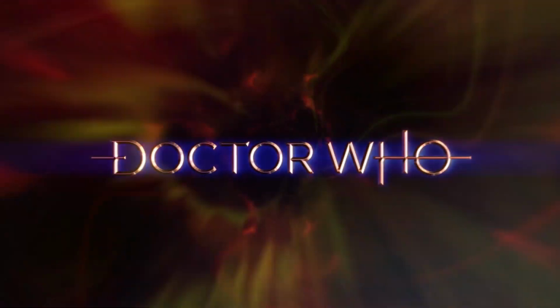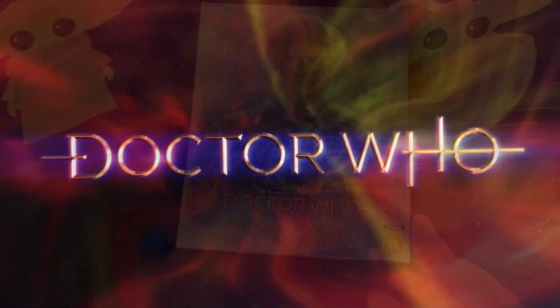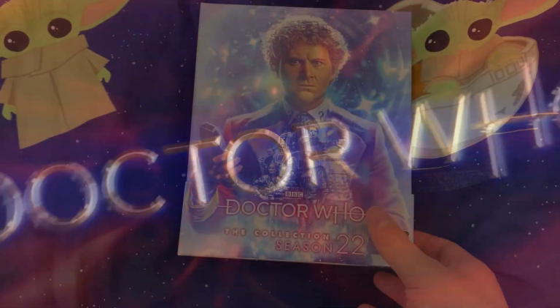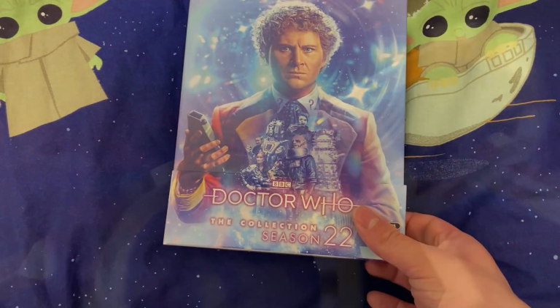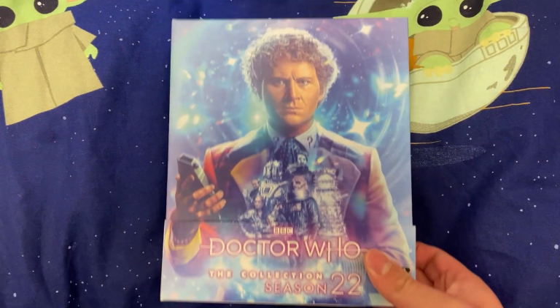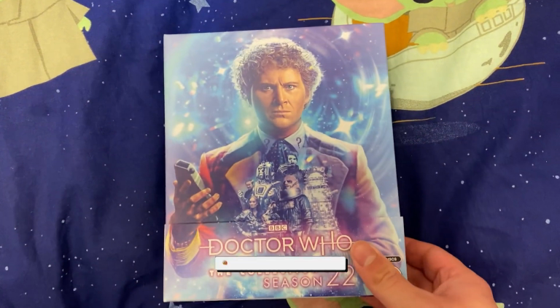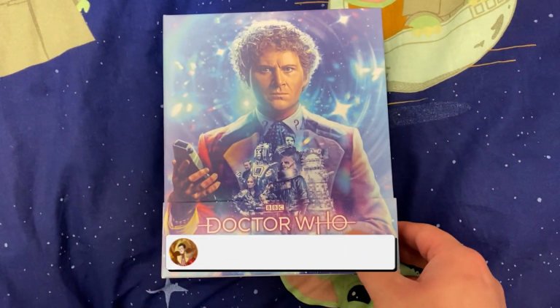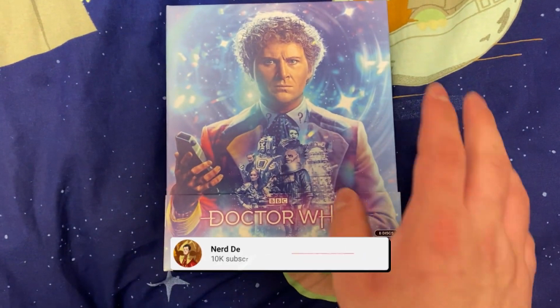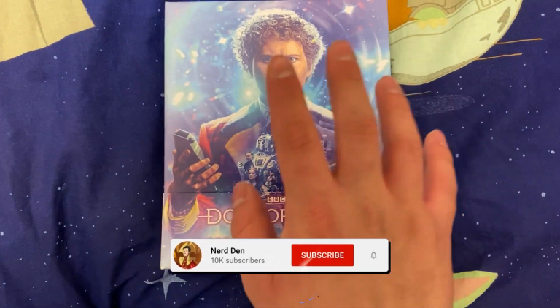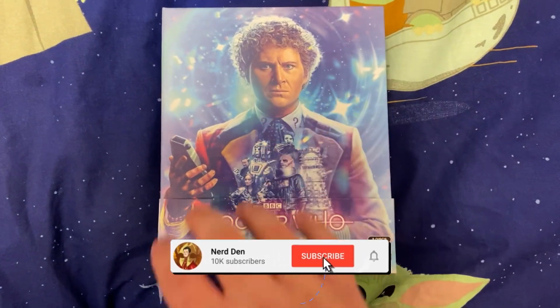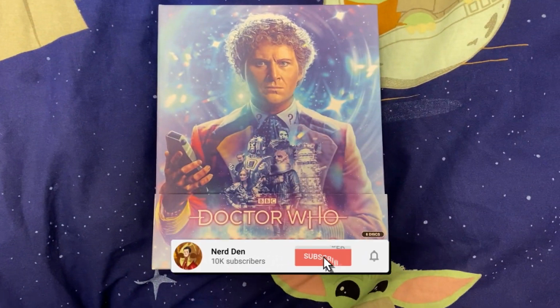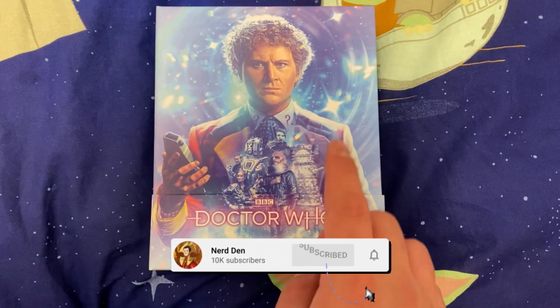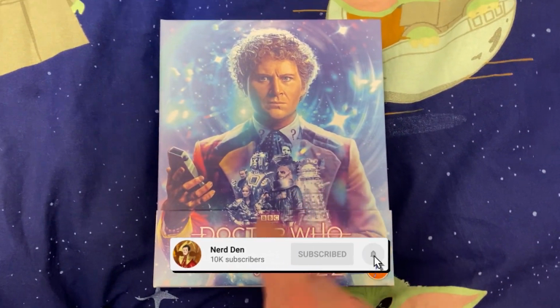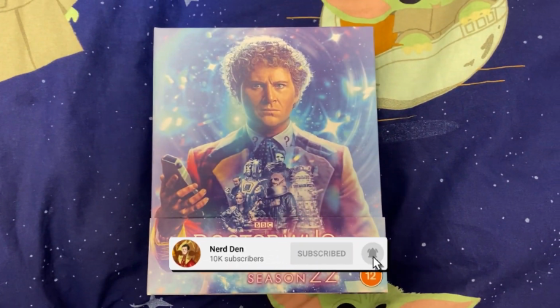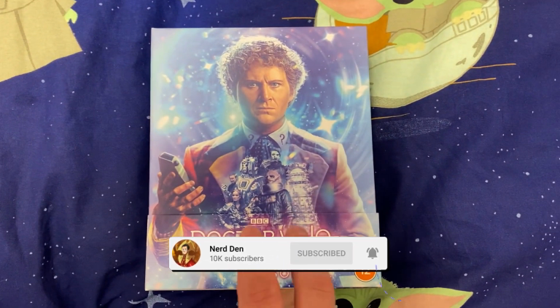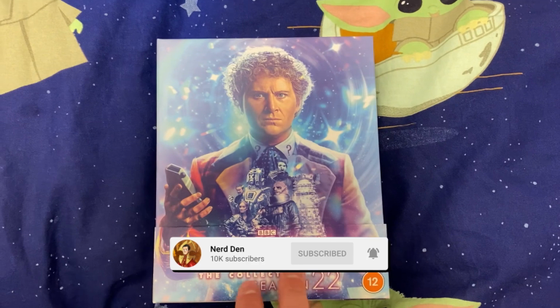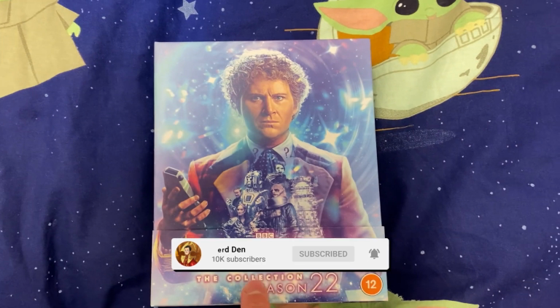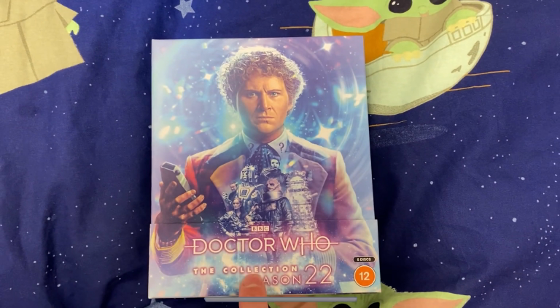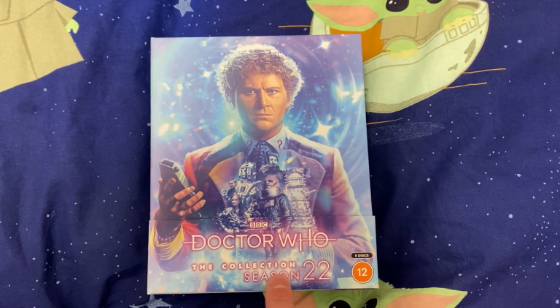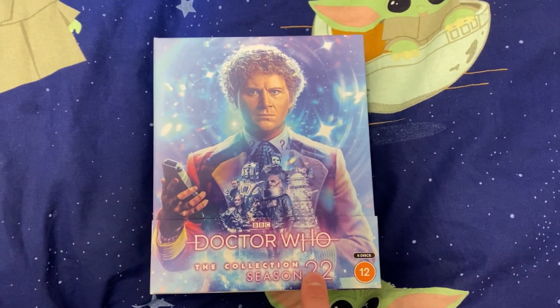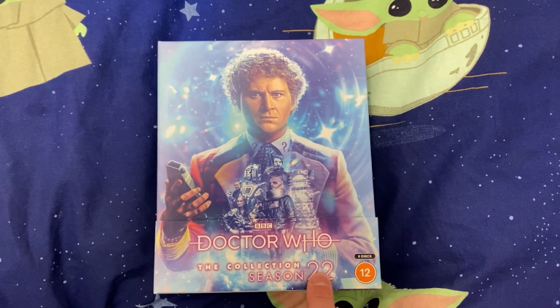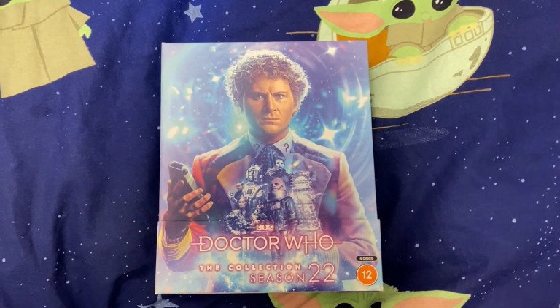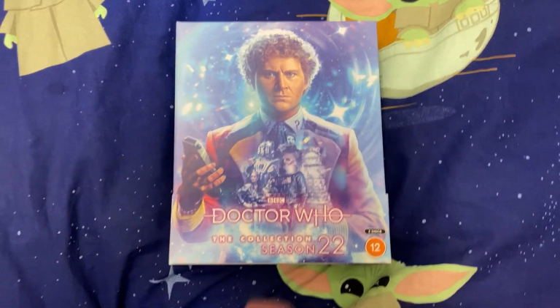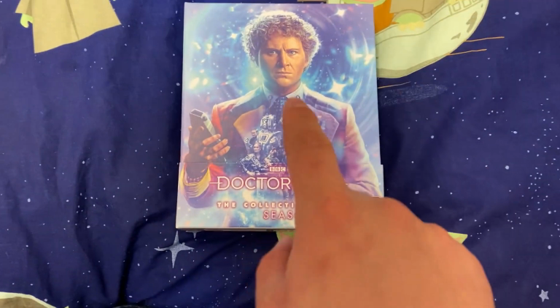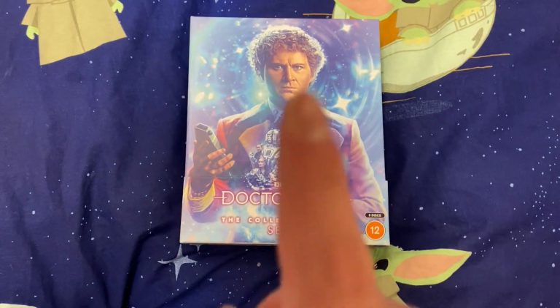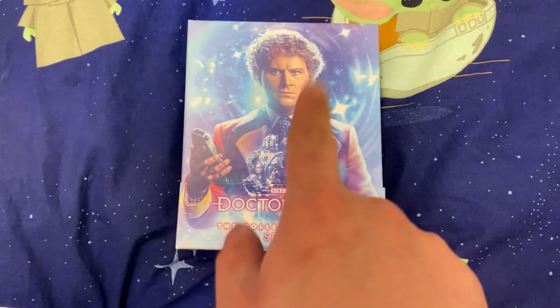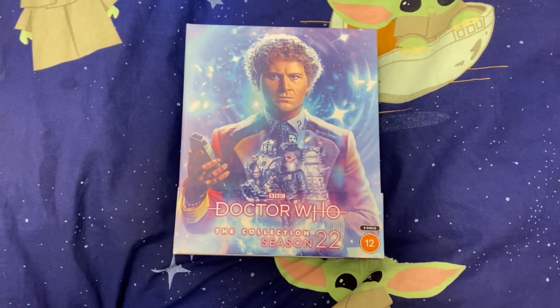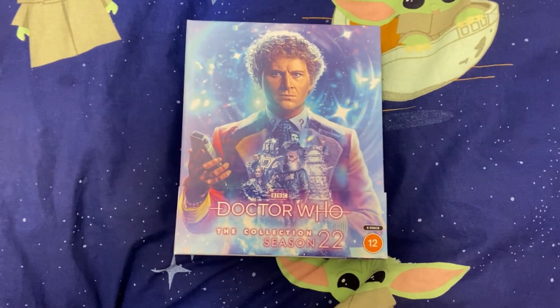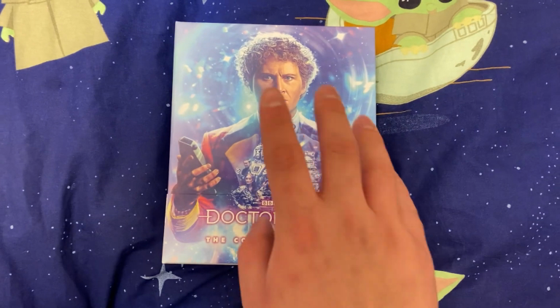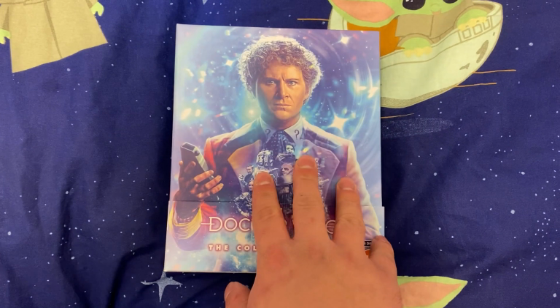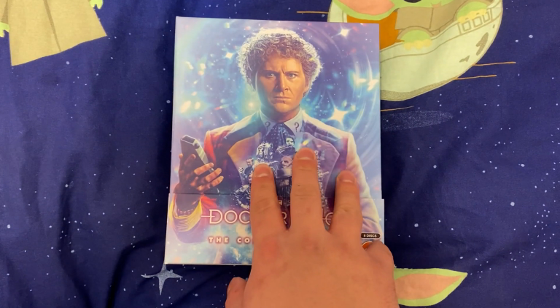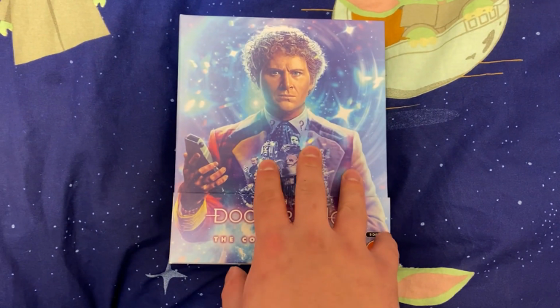Hello ladies and gentlemen, welcome back to Nerd Then. Here once again, and in today's video we are going to be unboxing Doctor Who: The Collection Season 22, which released earlier this week. So let's have a look at what is inside this amazing collection box set.